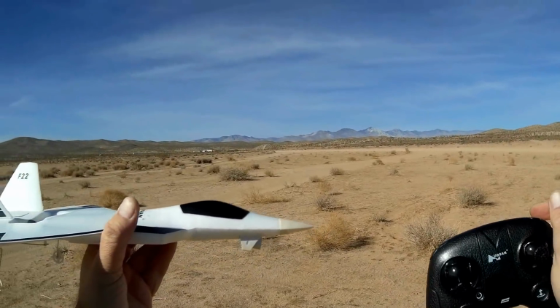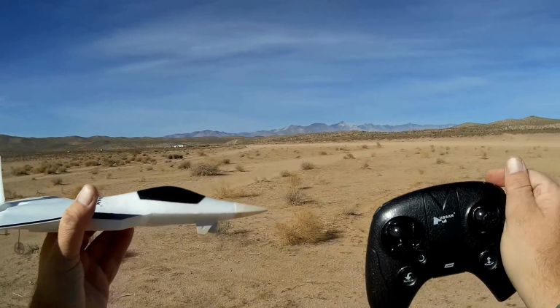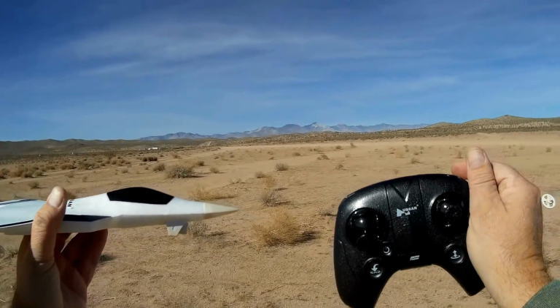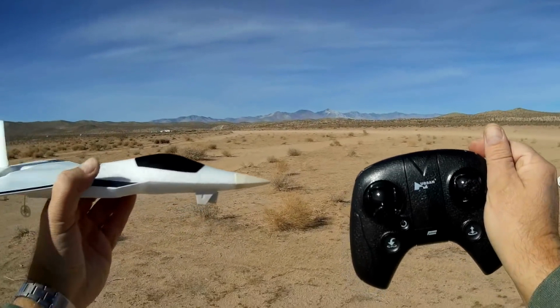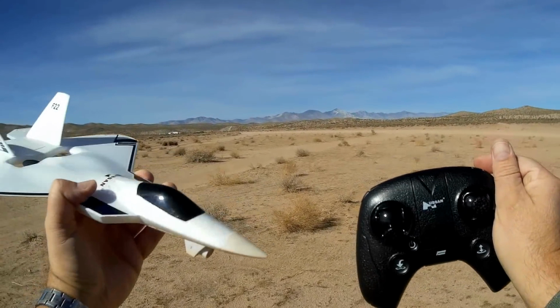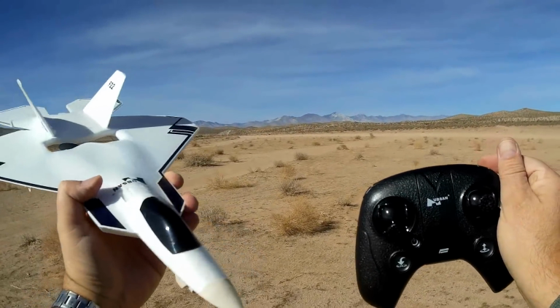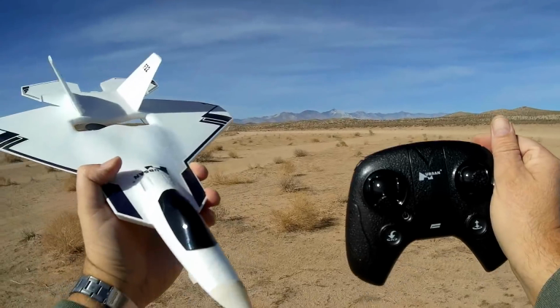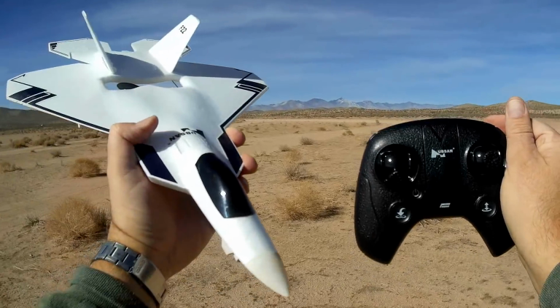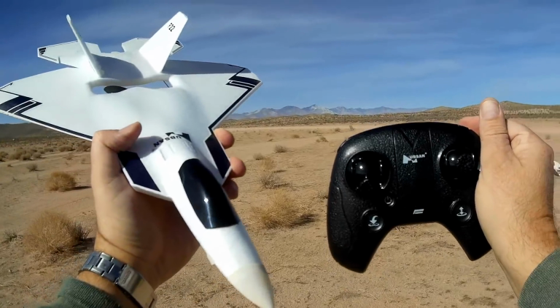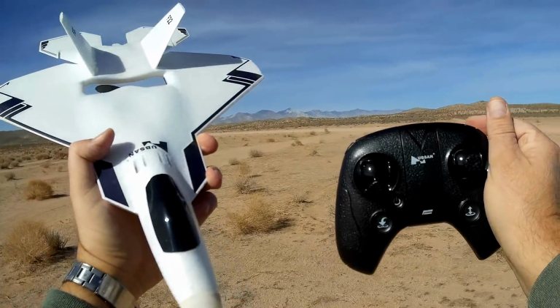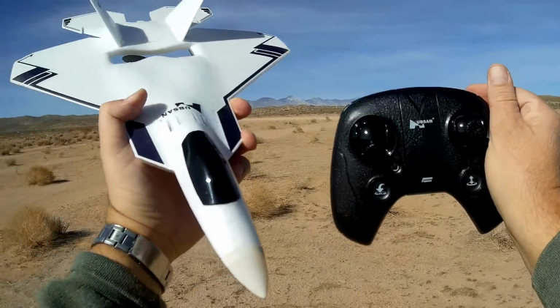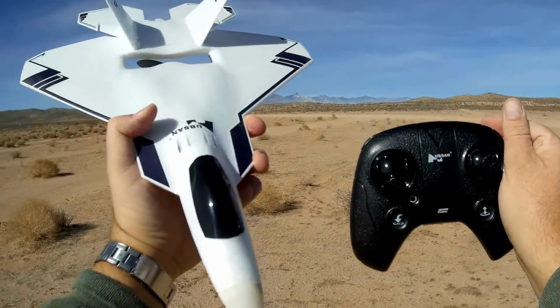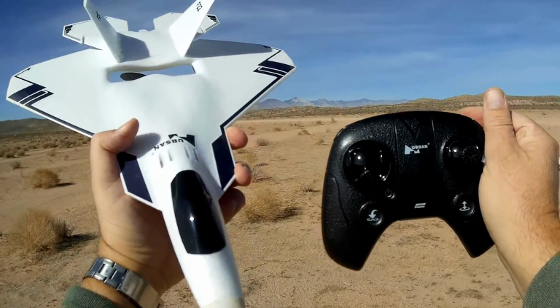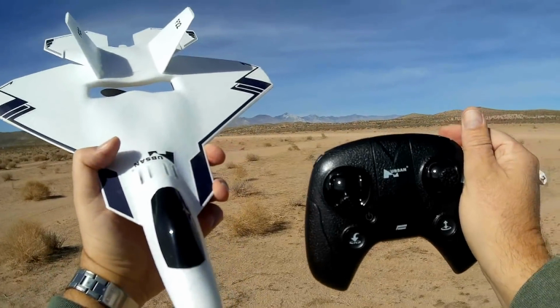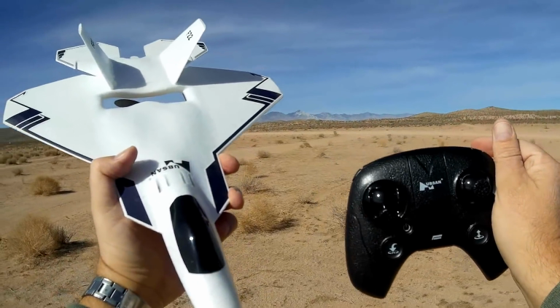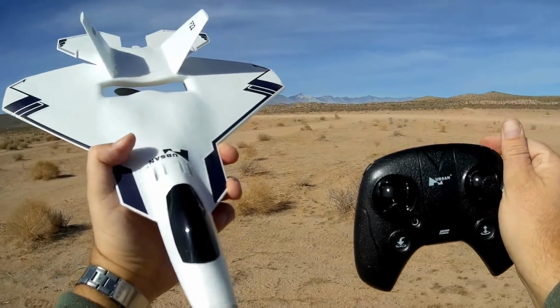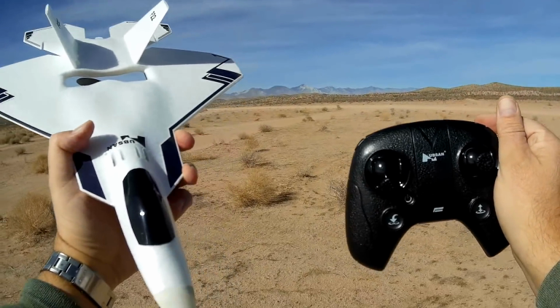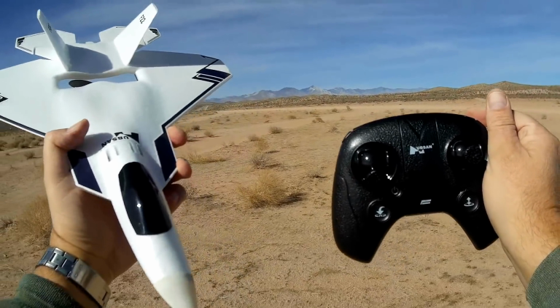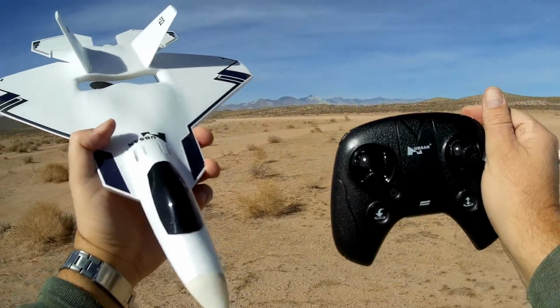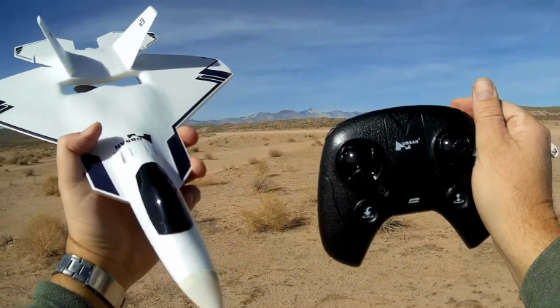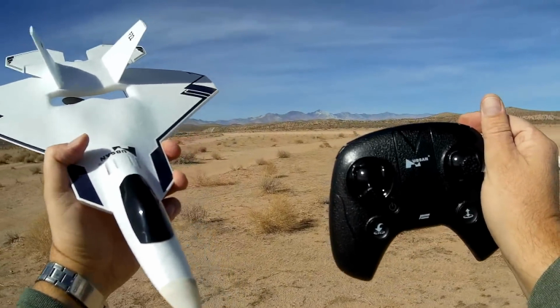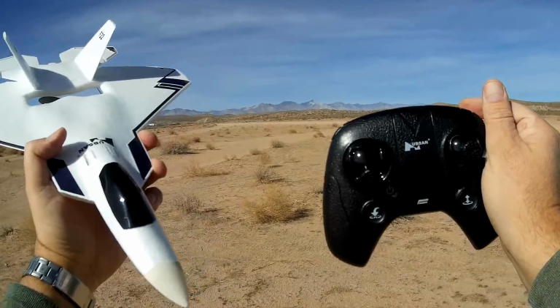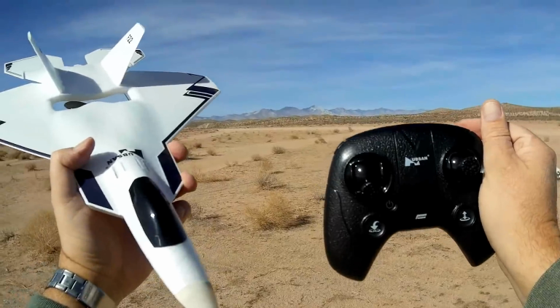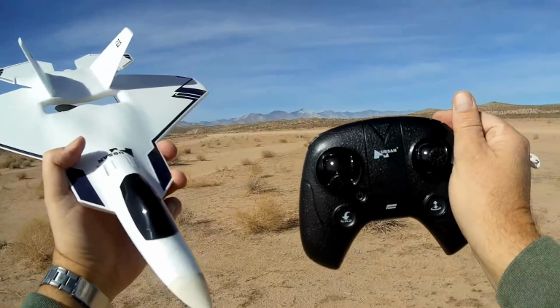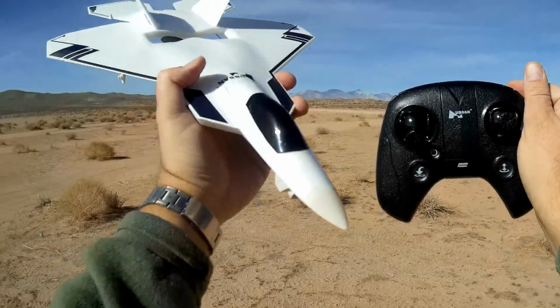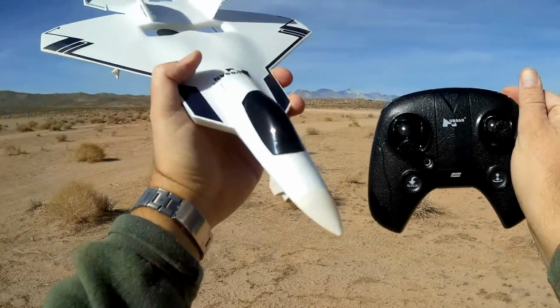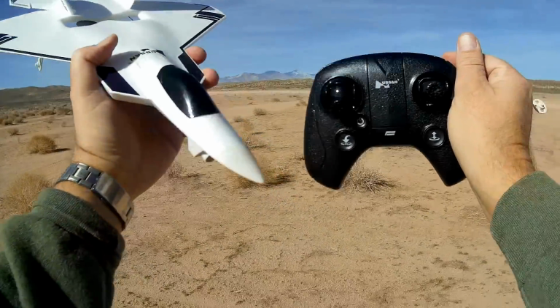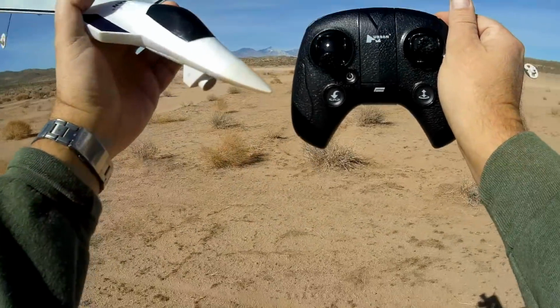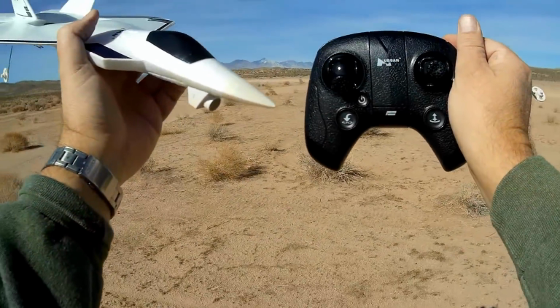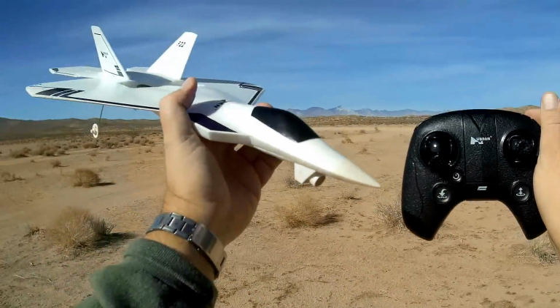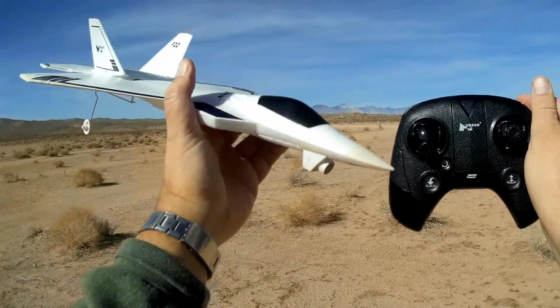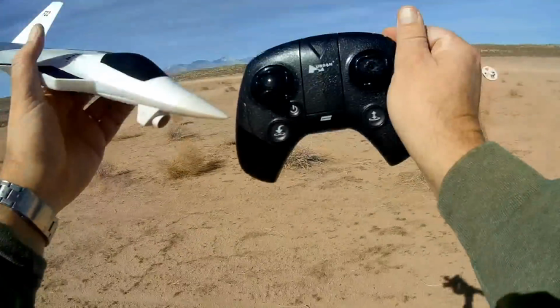So I hope you enjoyed this flight. This is Quadcopter101 with the F-22 — first flight, maiden flight. I'm going to give this another shot in another place. Quadcopter101, signing out.